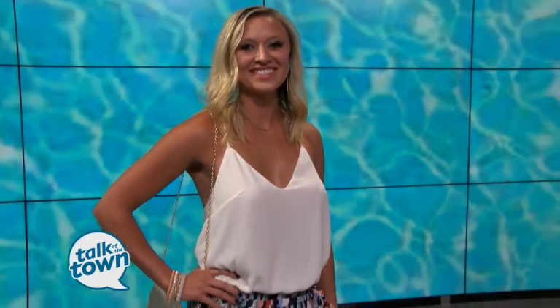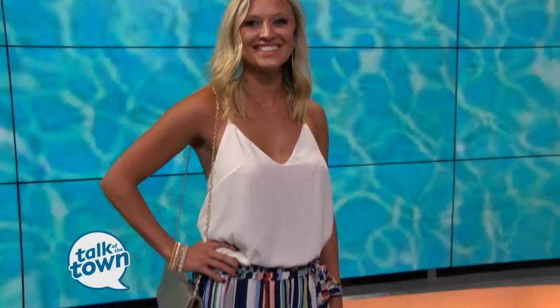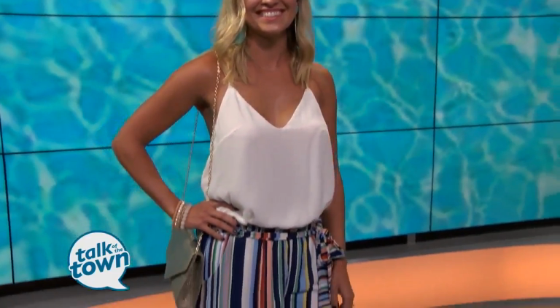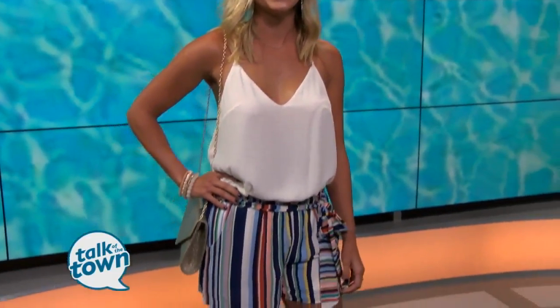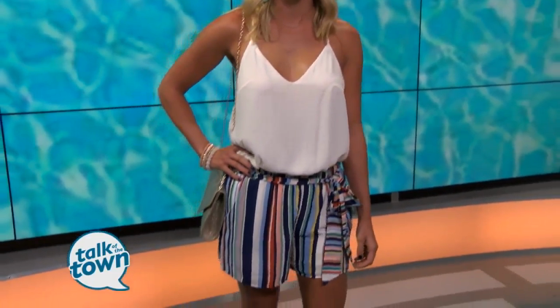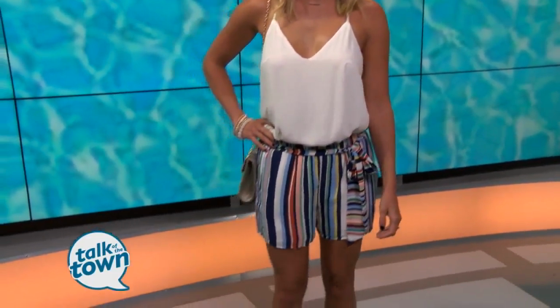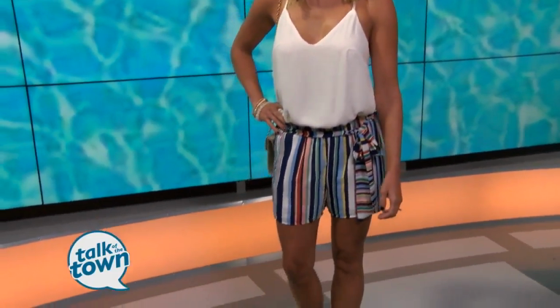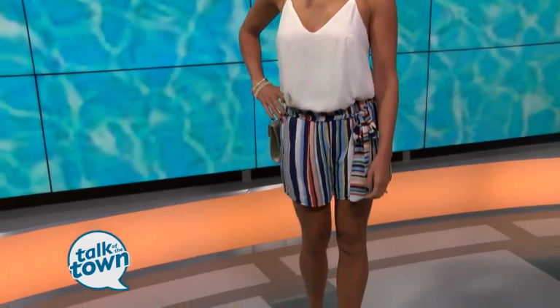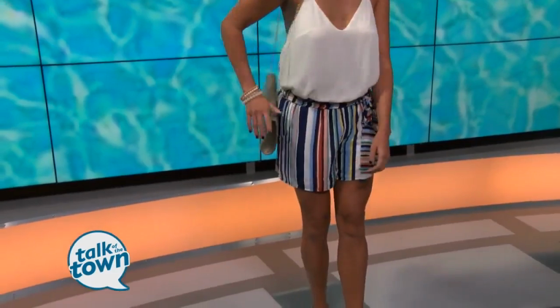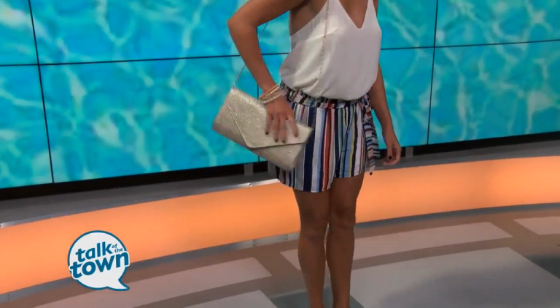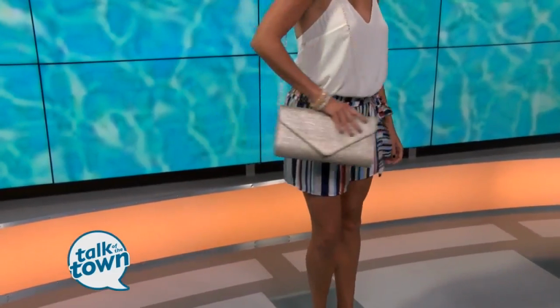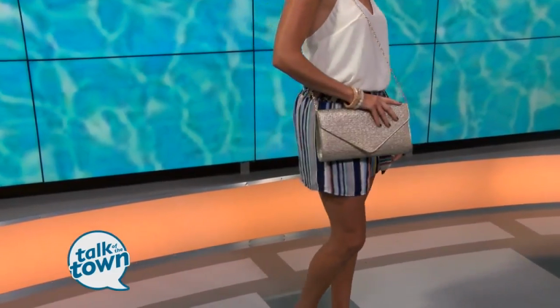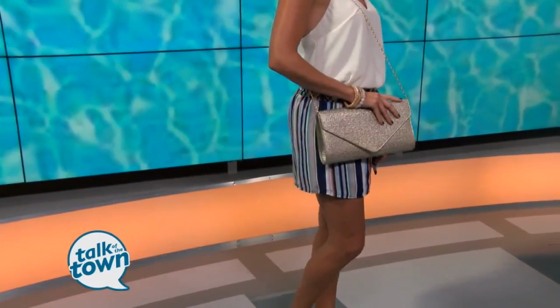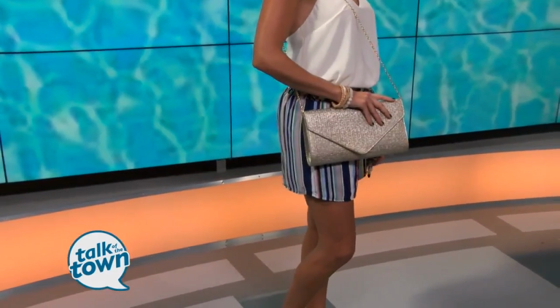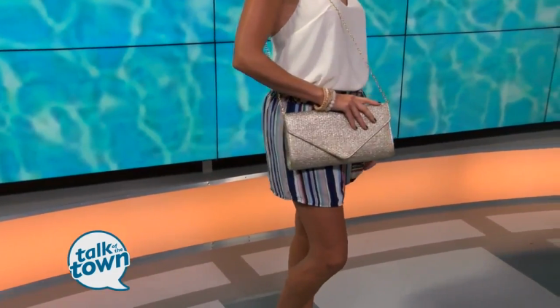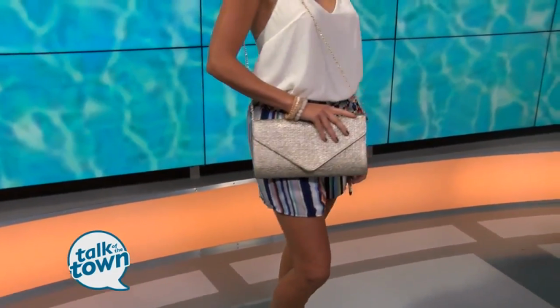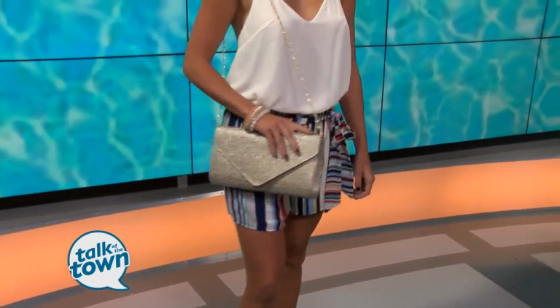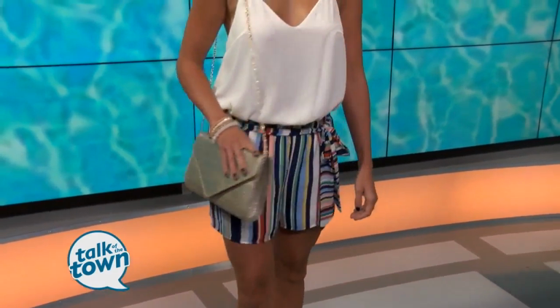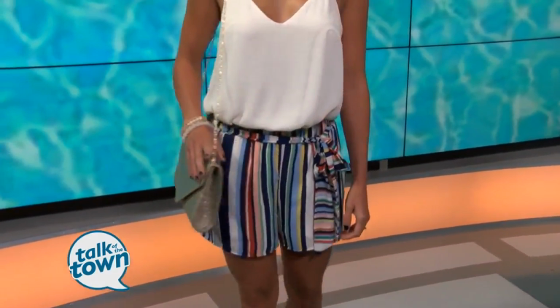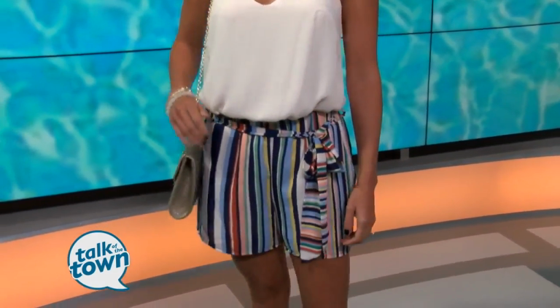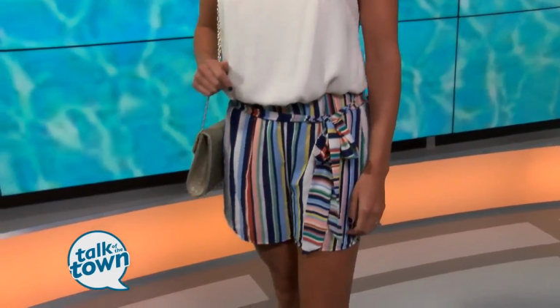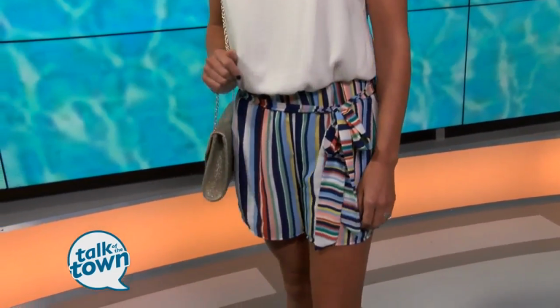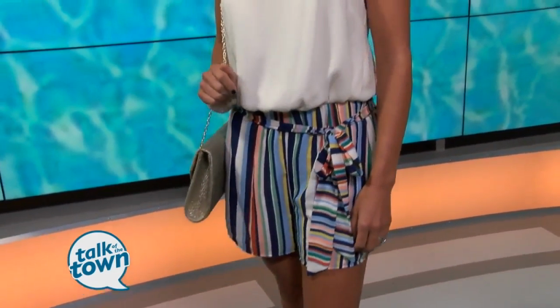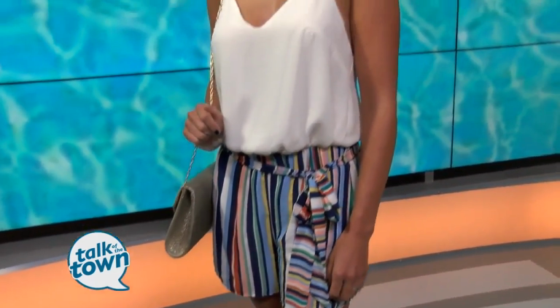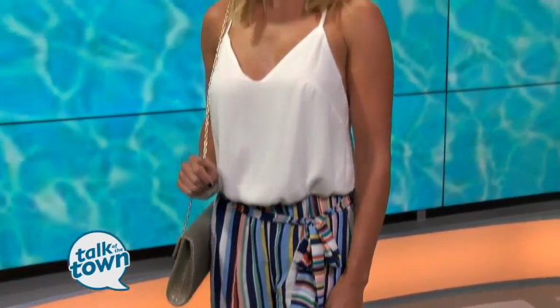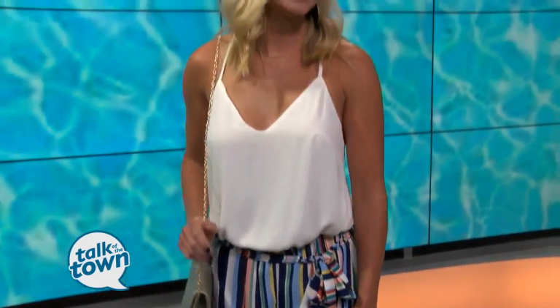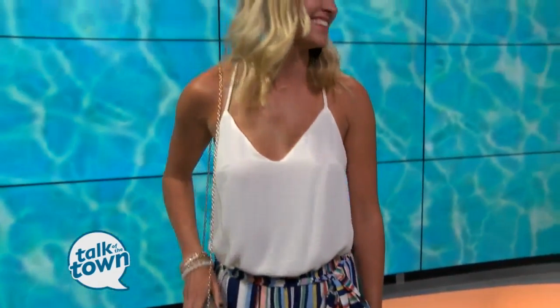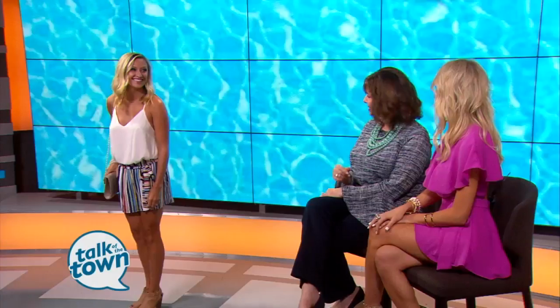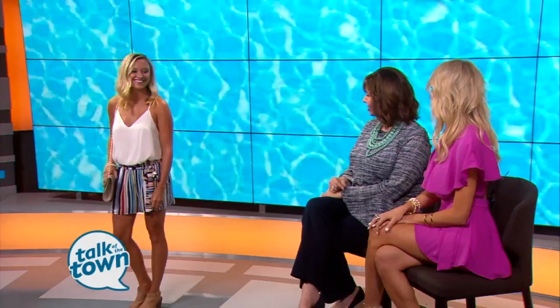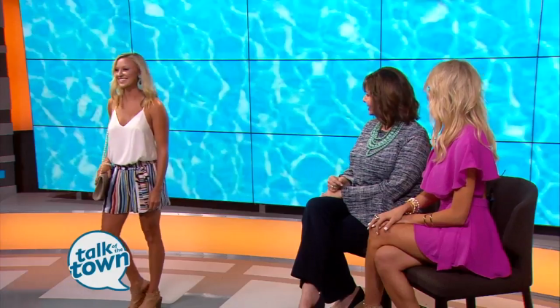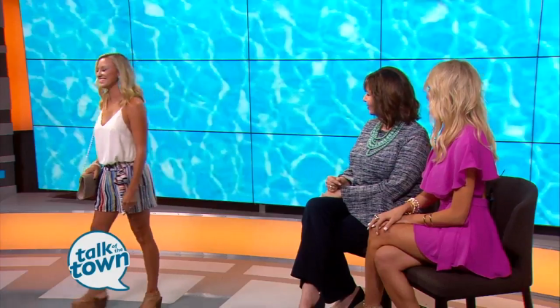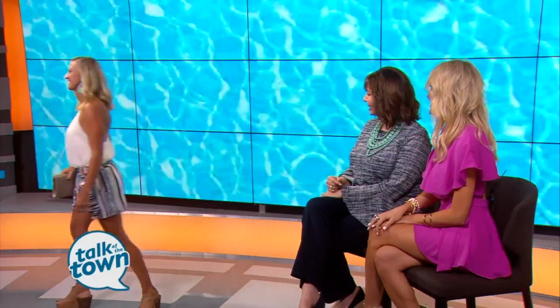Cute summer bag, too. I love that straw tote — it kind of has a metallic sheen to it. That'll go with everything.